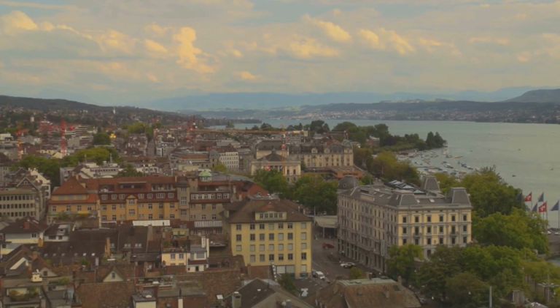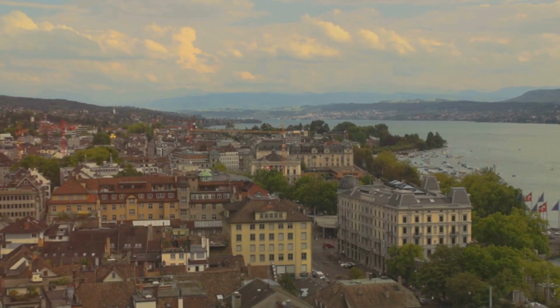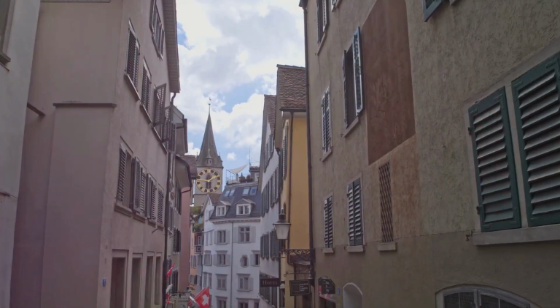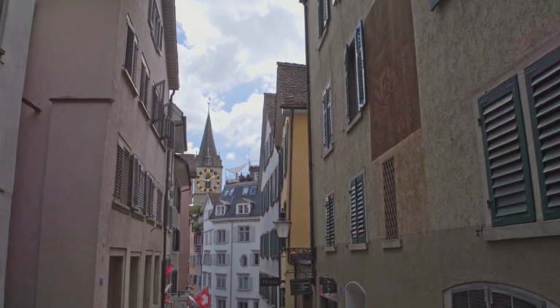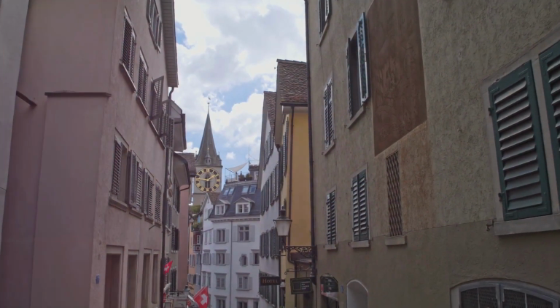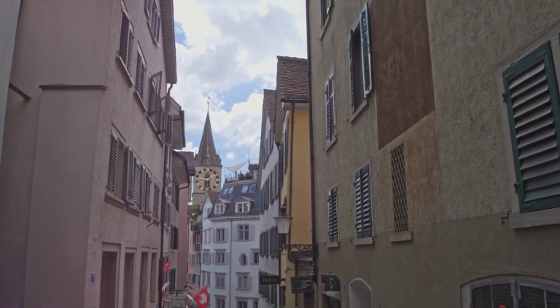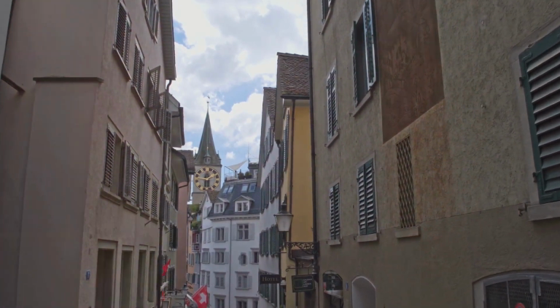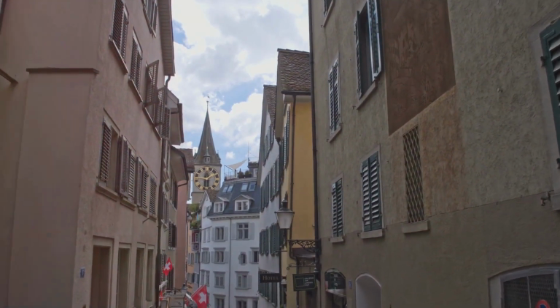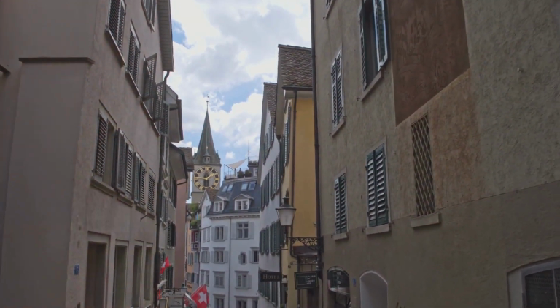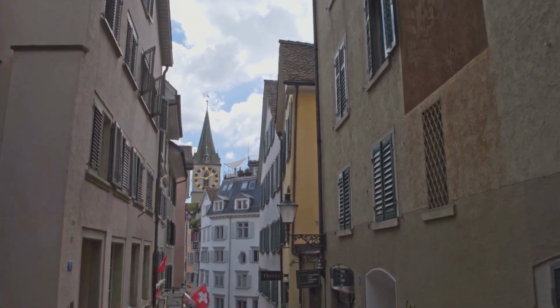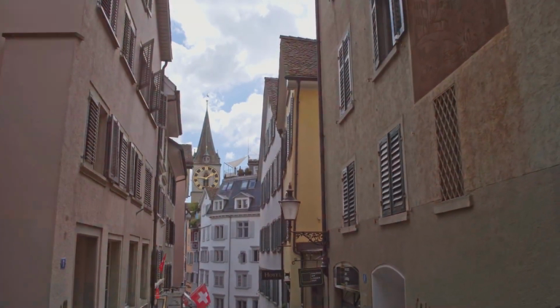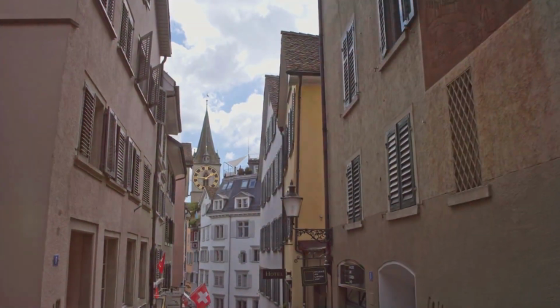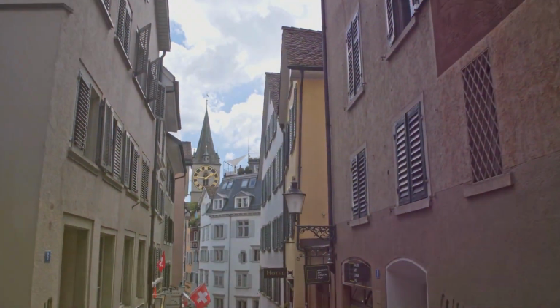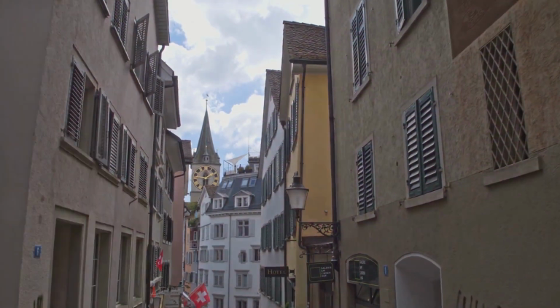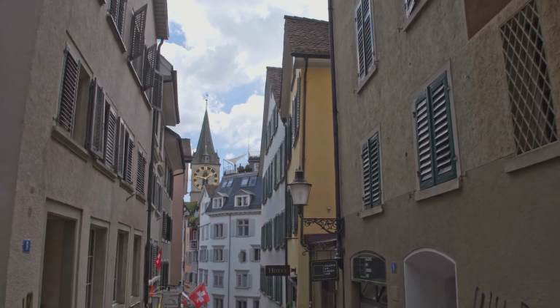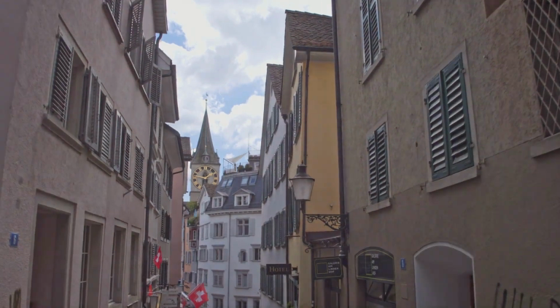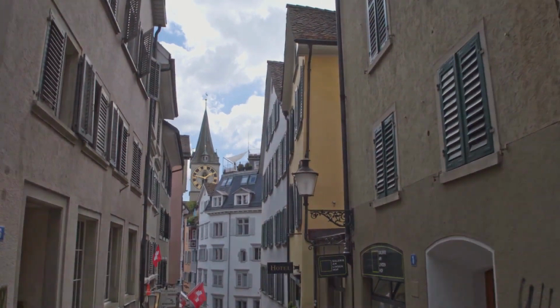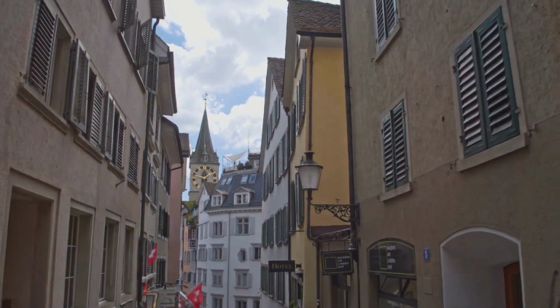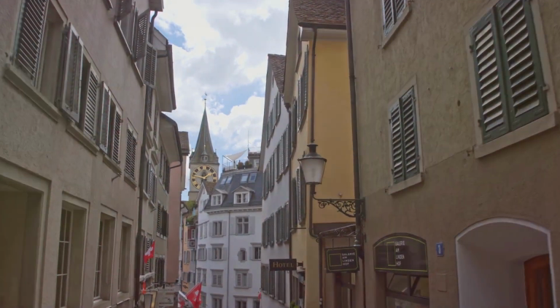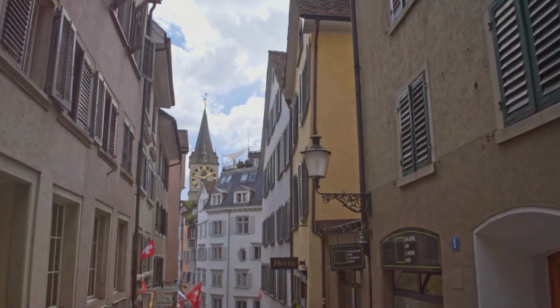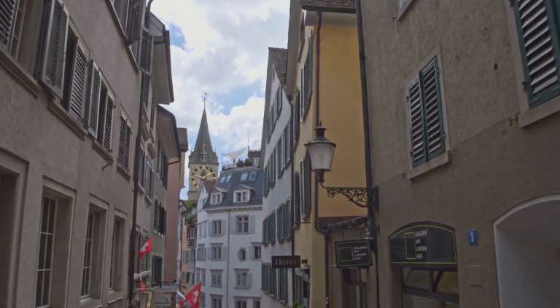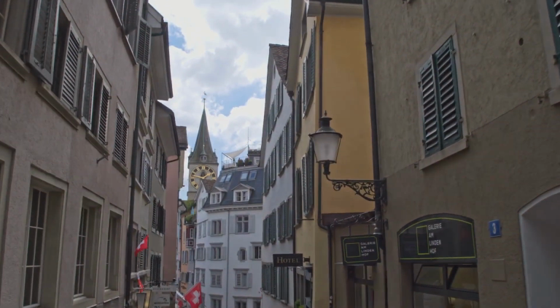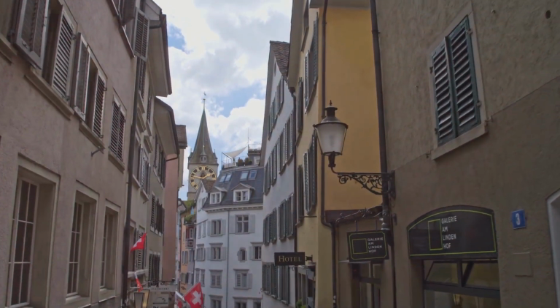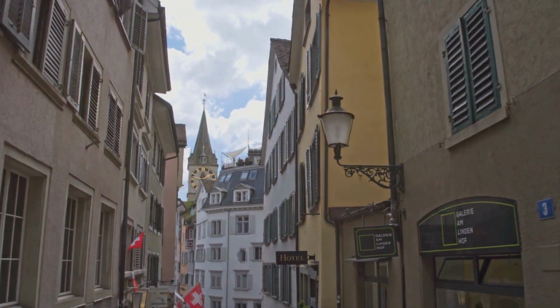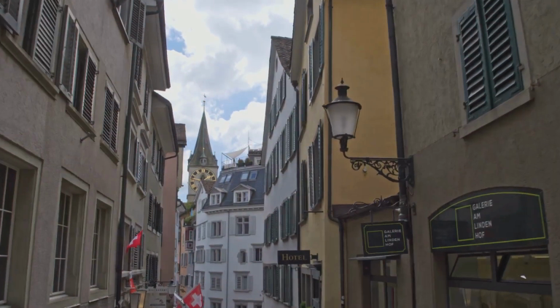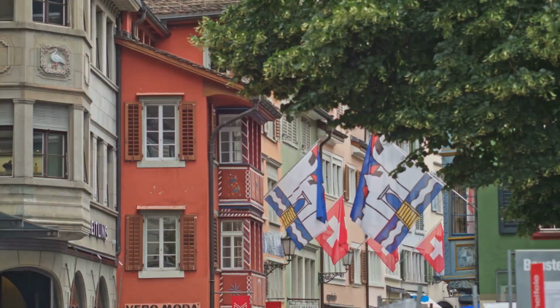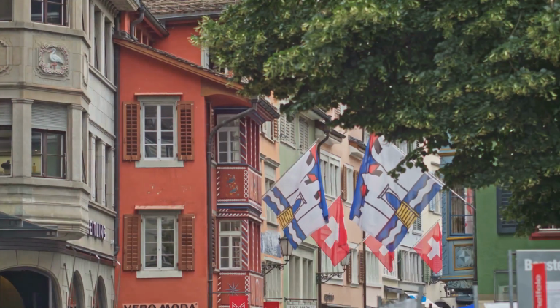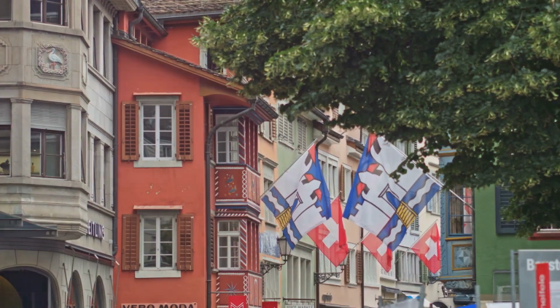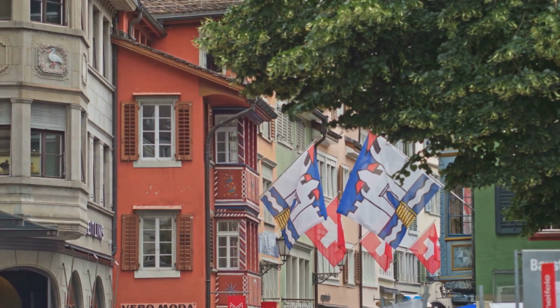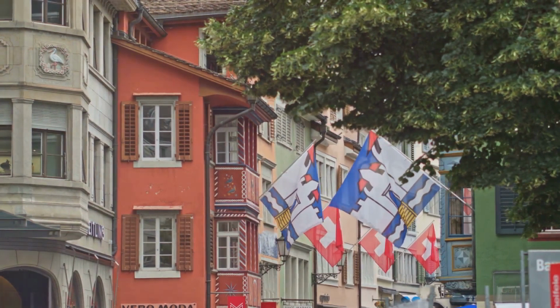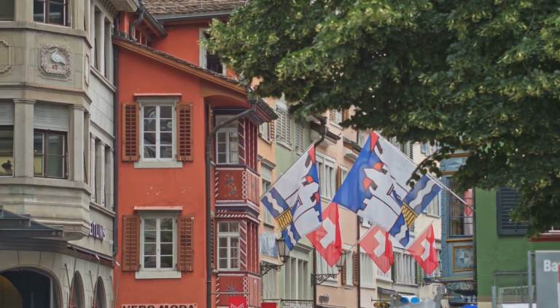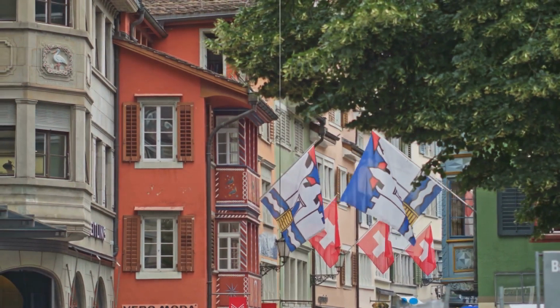First up is the Old Town, also known as Altstadt. Wander through its charming narrow streets, admire the historic buildings, and relax in the picturesque squares. The architectural beauty of this area is simply breathtaking.